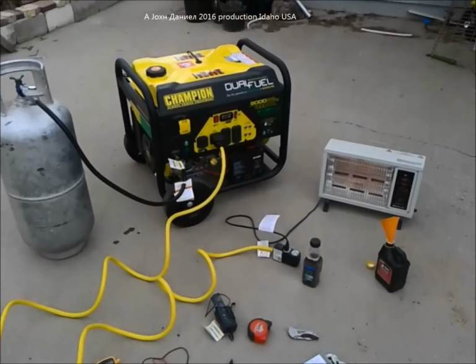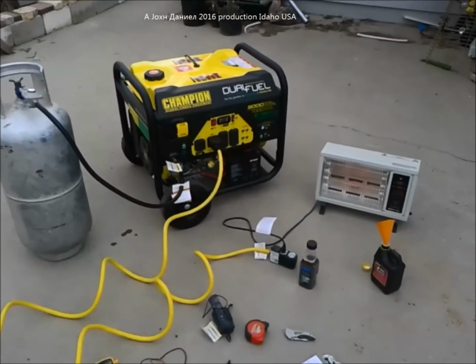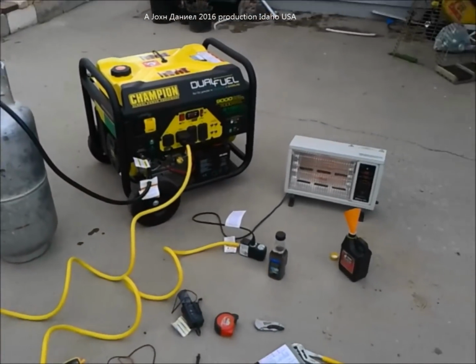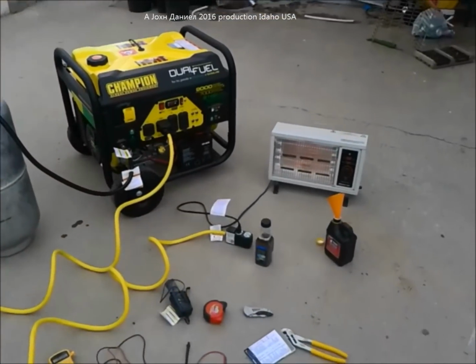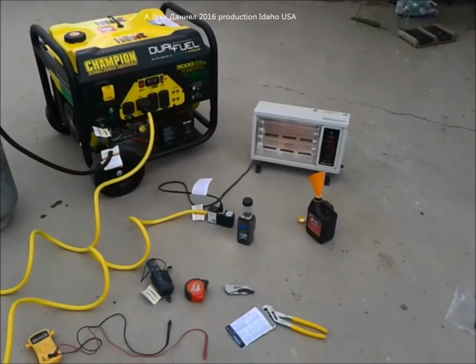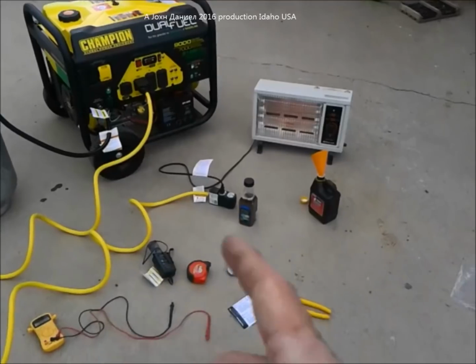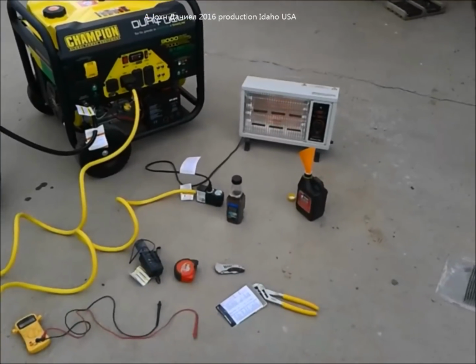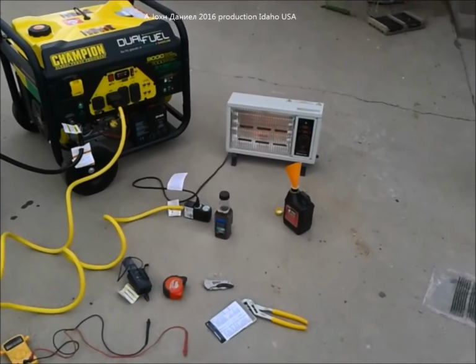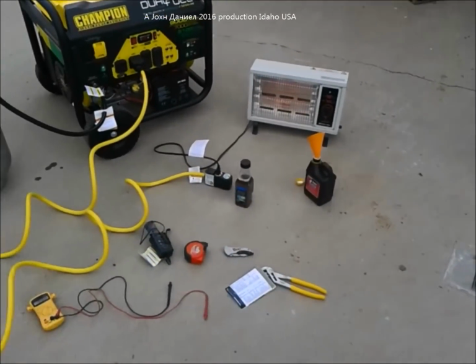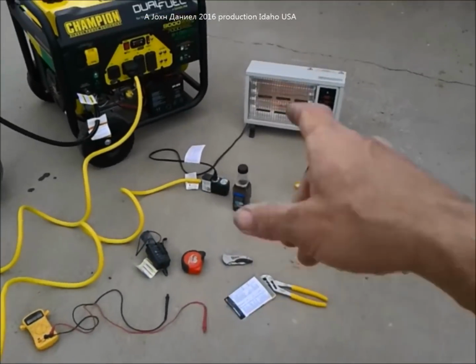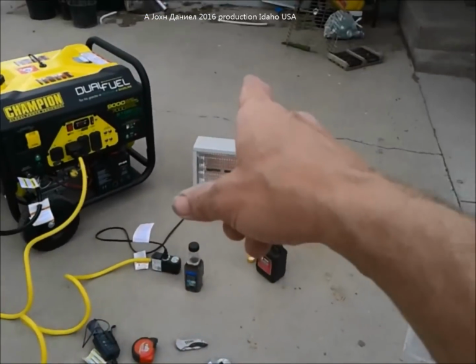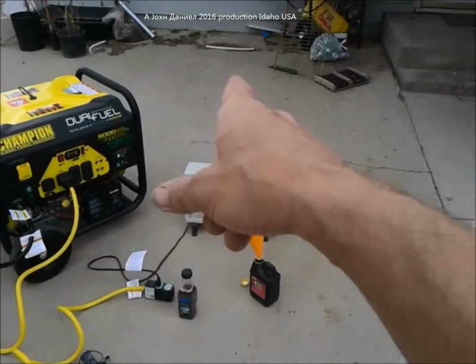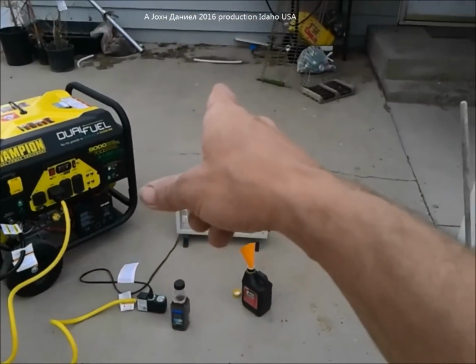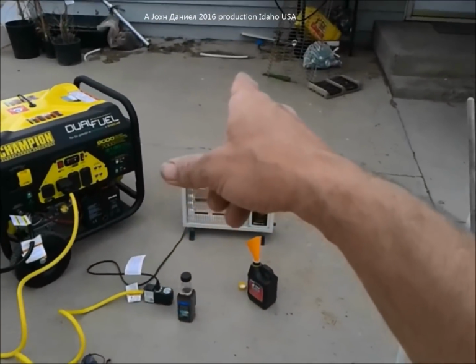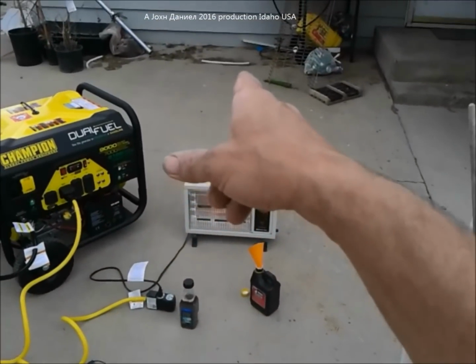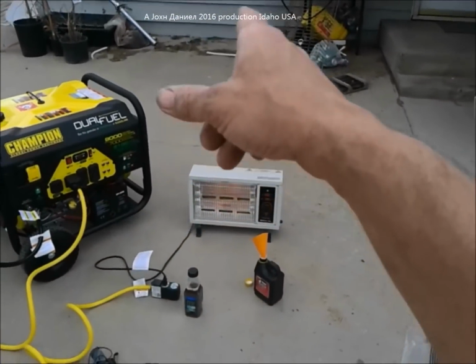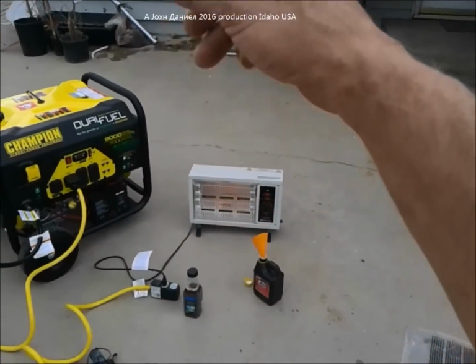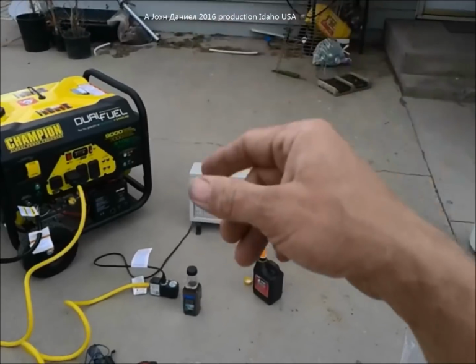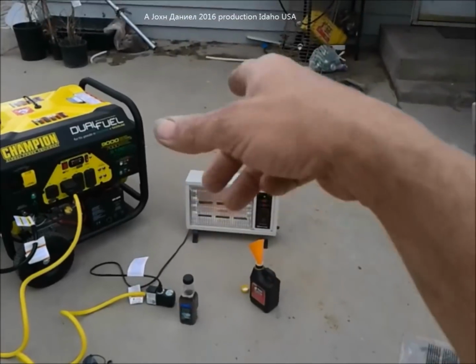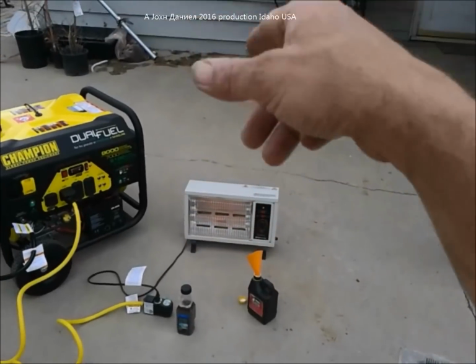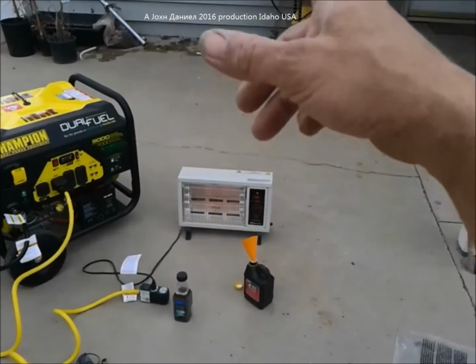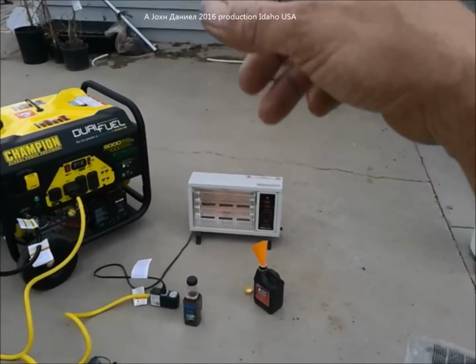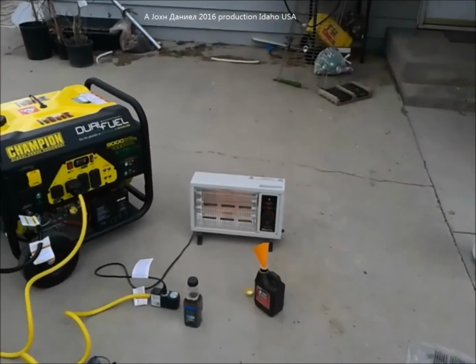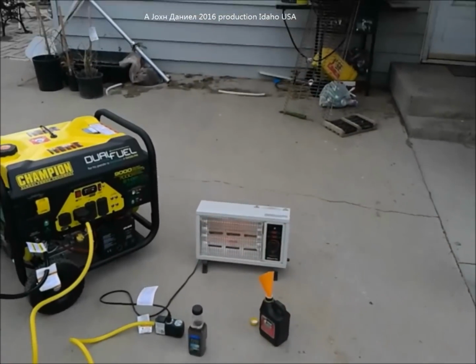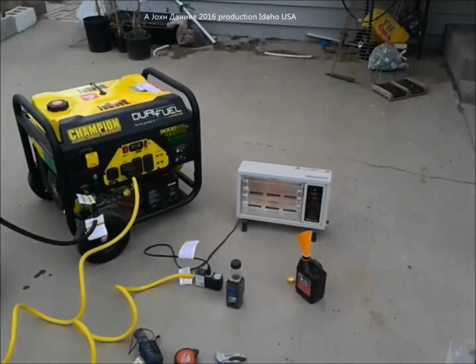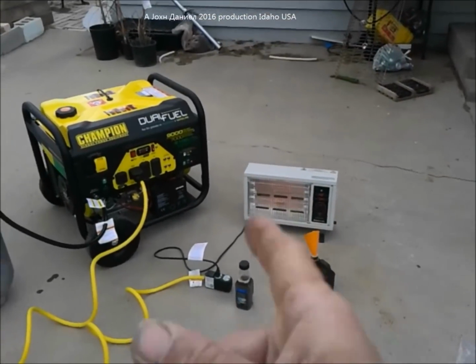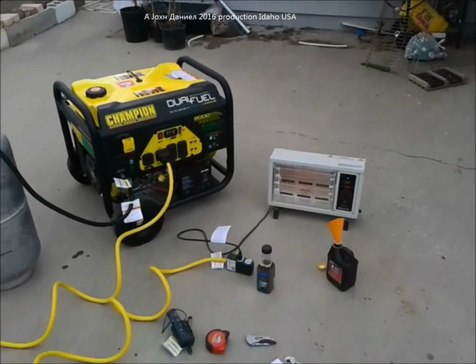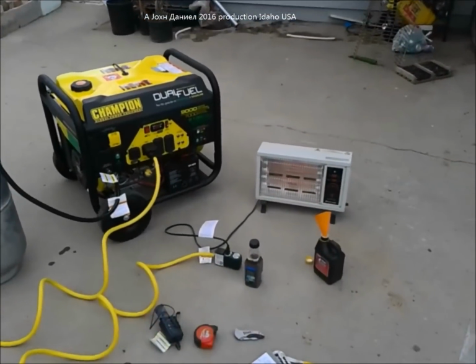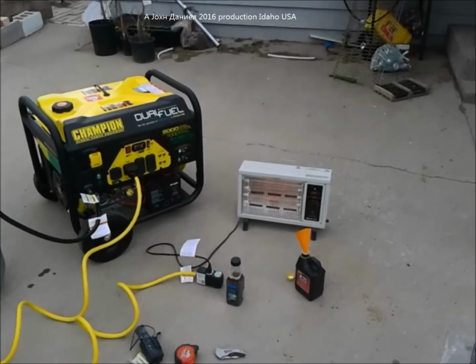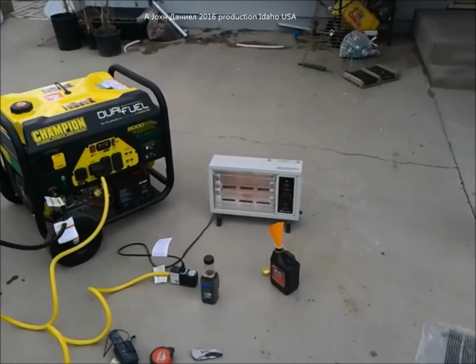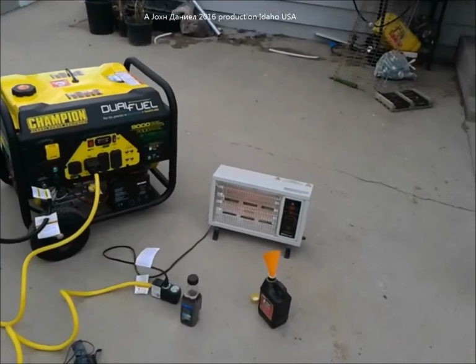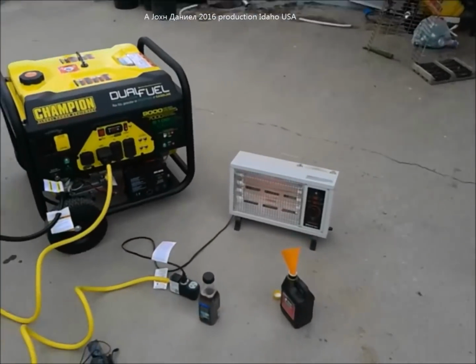All right, this has been my Champion dual fuel 9000 watt setup and getting it ready. I'm going to be putting a spot right next to the house where there's a power box on the other side of the wall, and this Champion is going in with a generator transfer switch — and we'll be done with it.